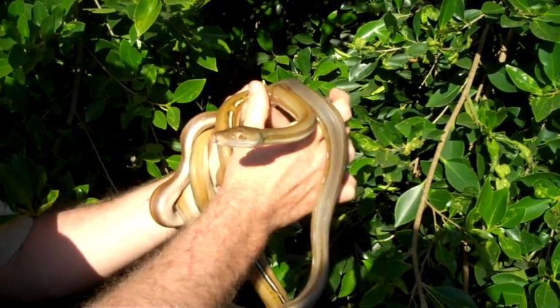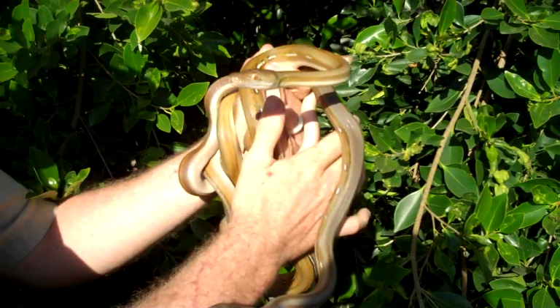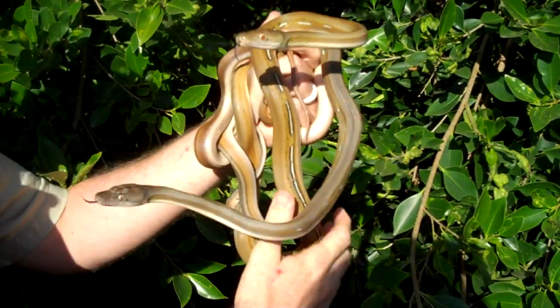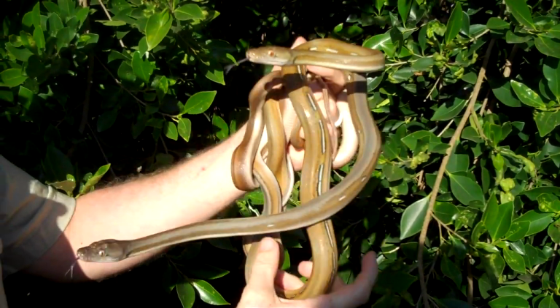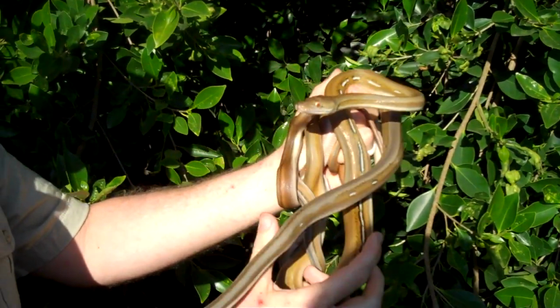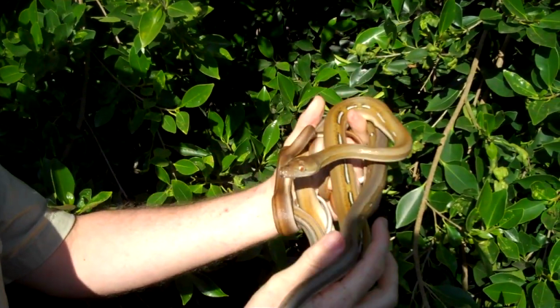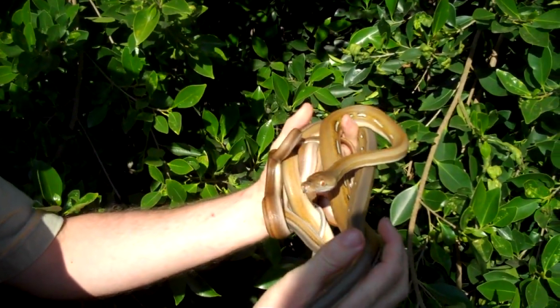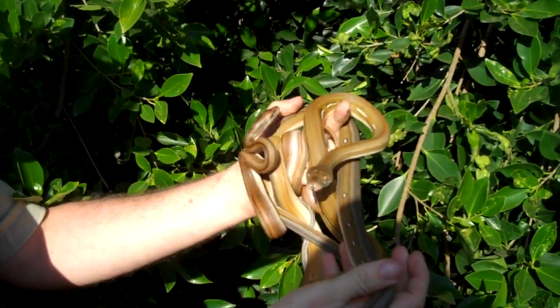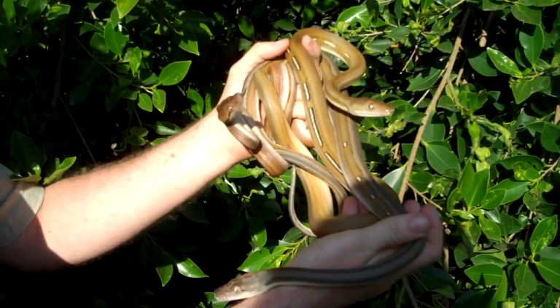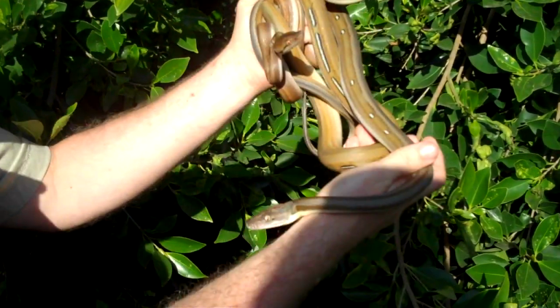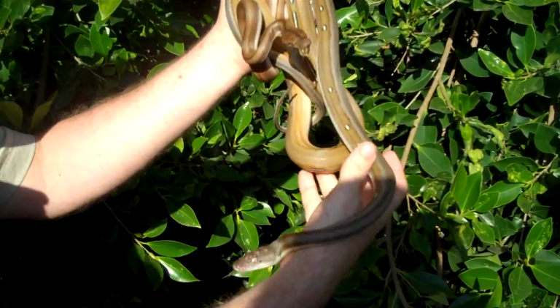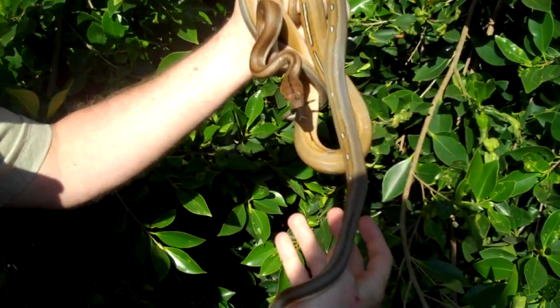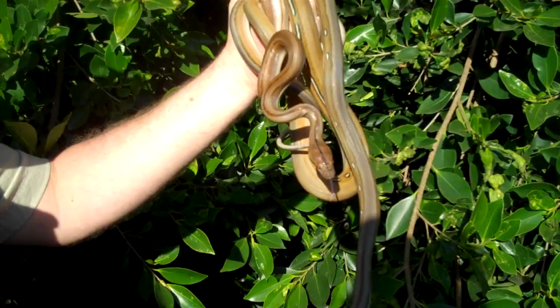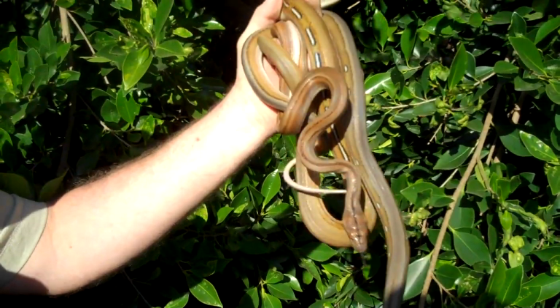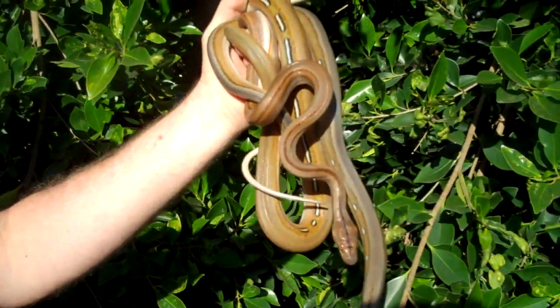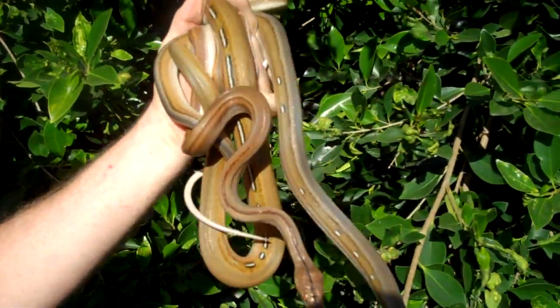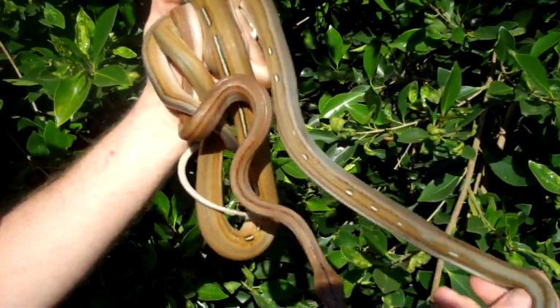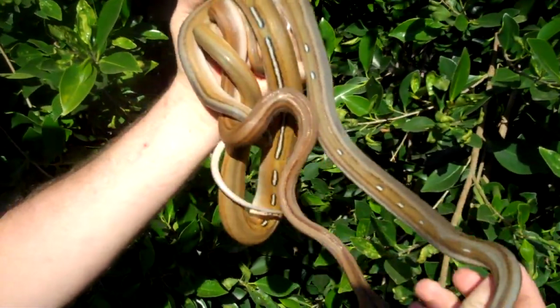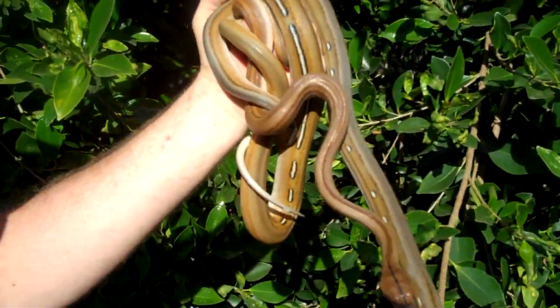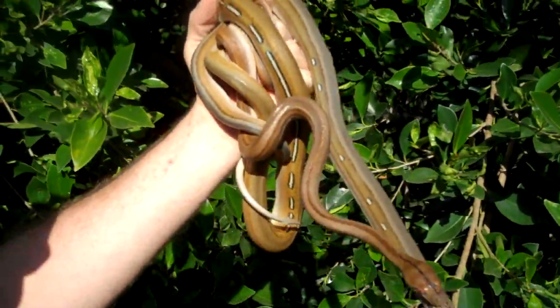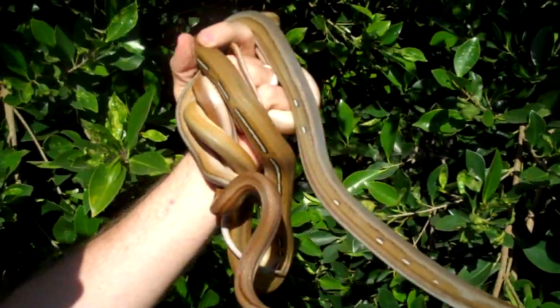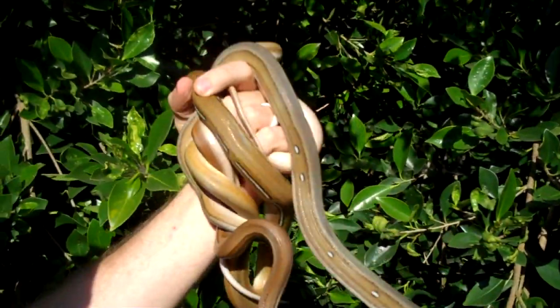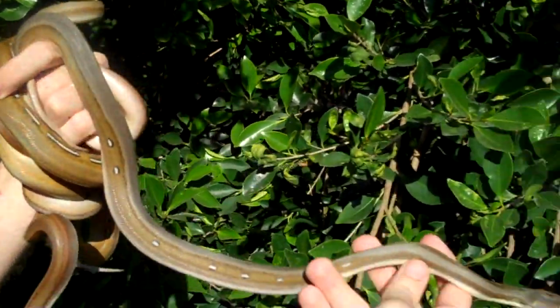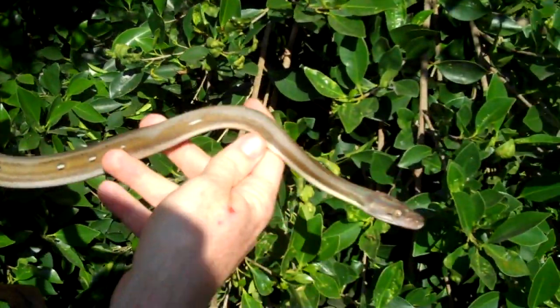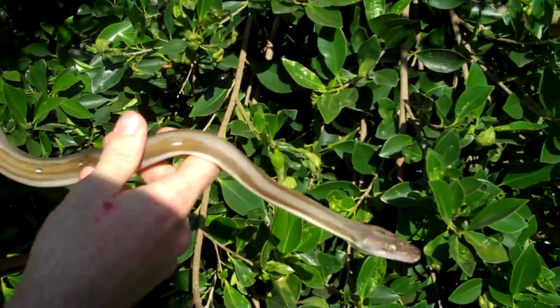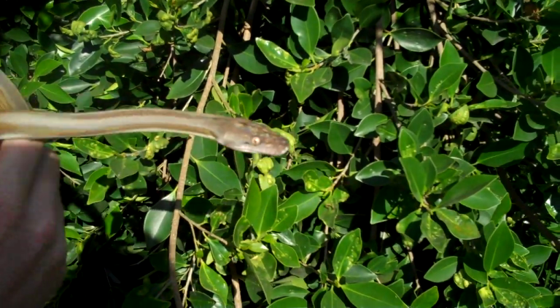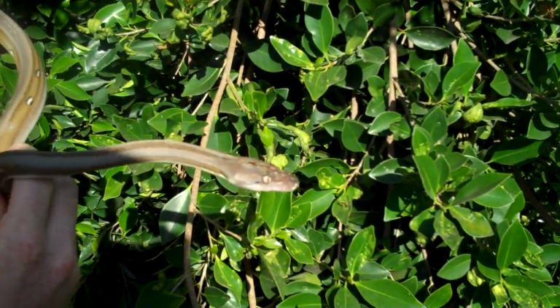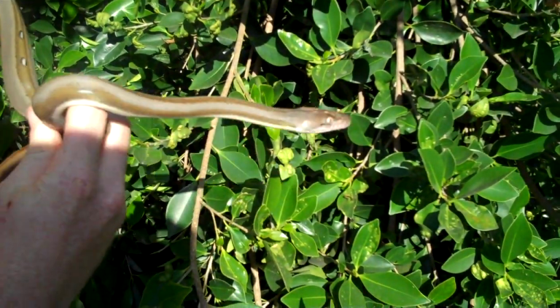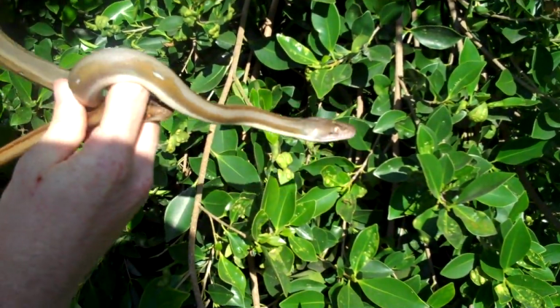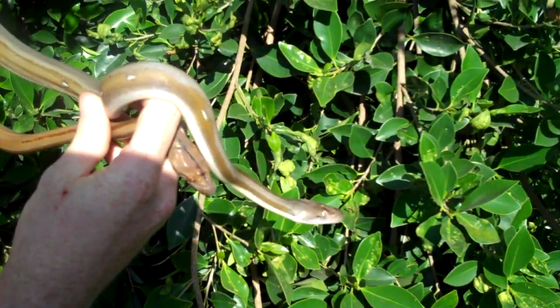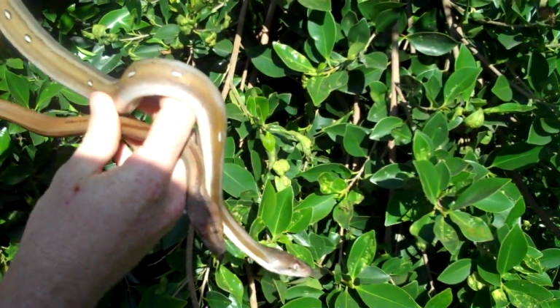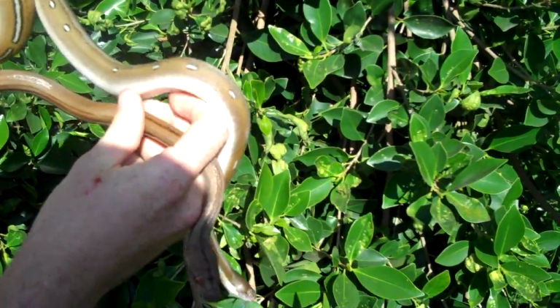I'm going to do a quick video here showing a few different variations of the Titanium Morph. These all come from the same breeding. You can see we've got this, like a chromeback. I don't know if you can see that steel gray all the way down the back.